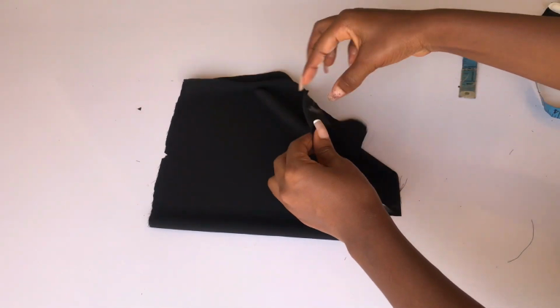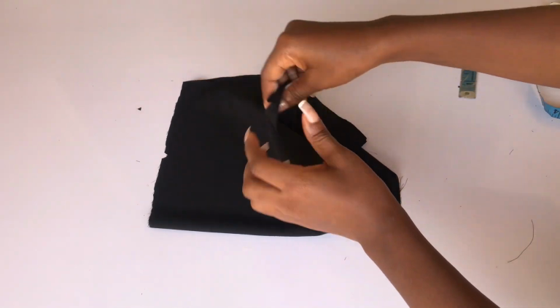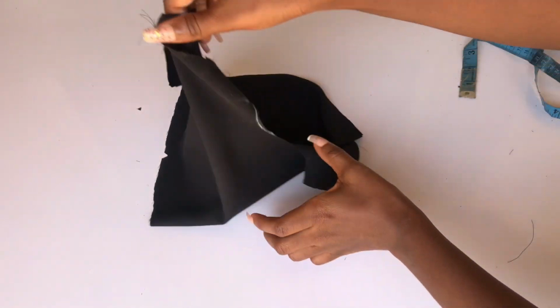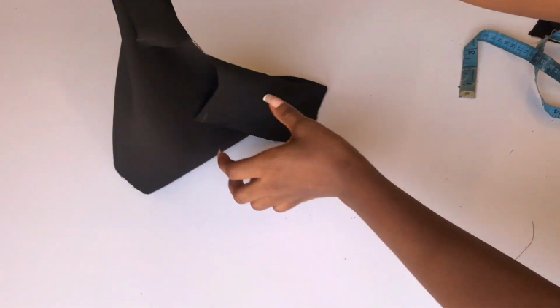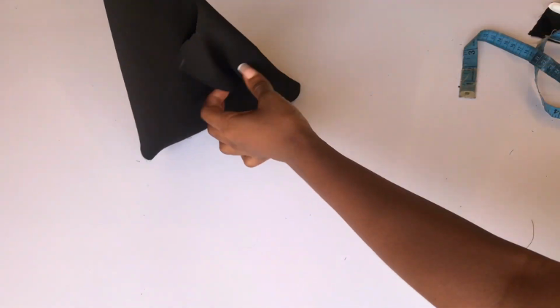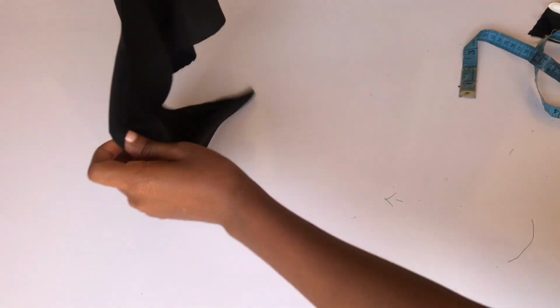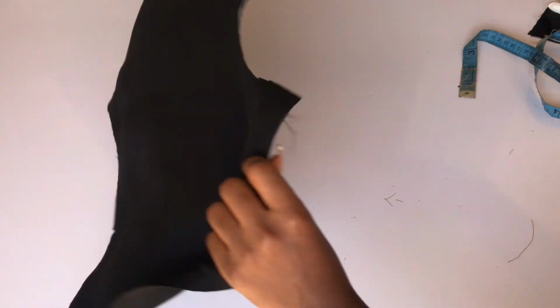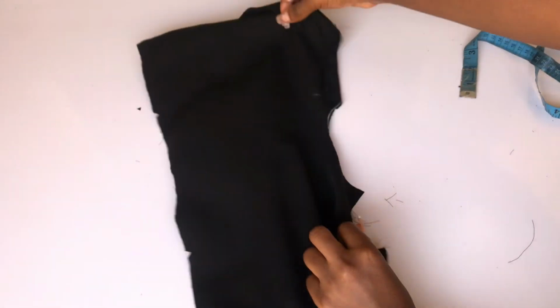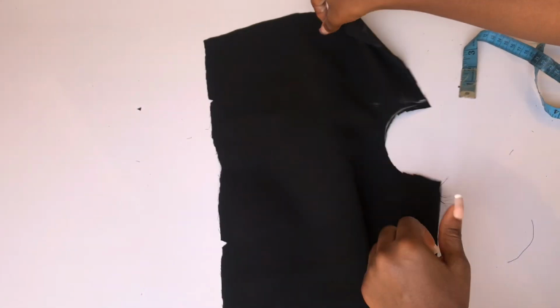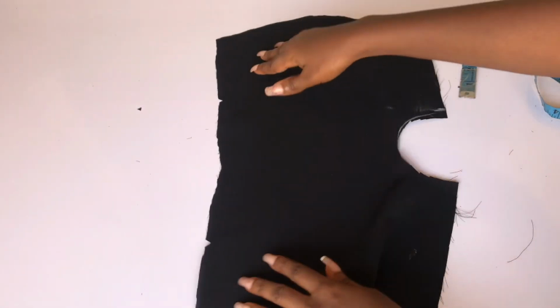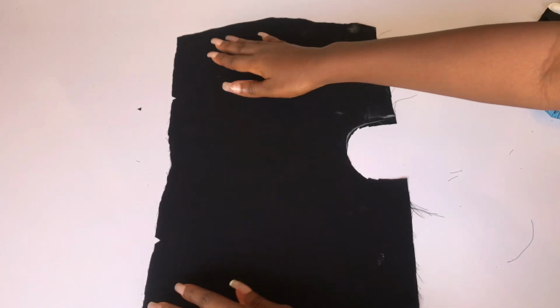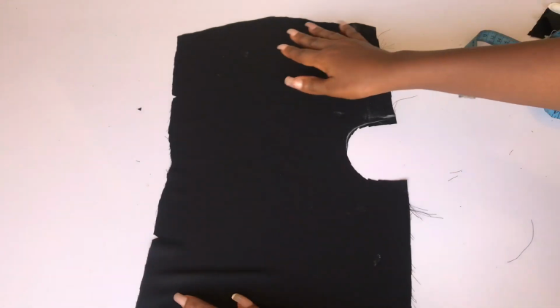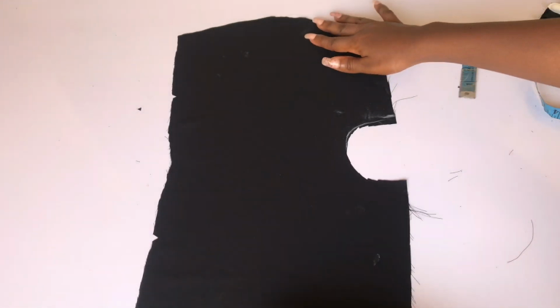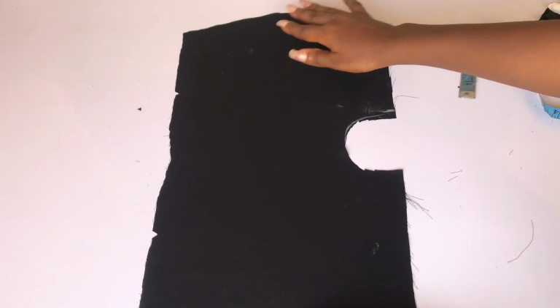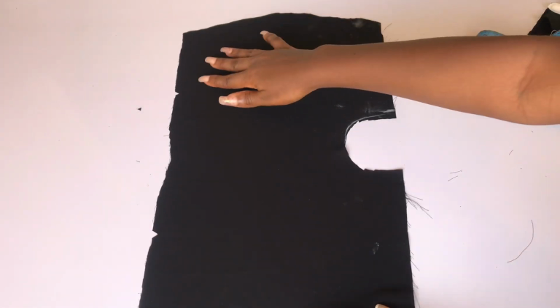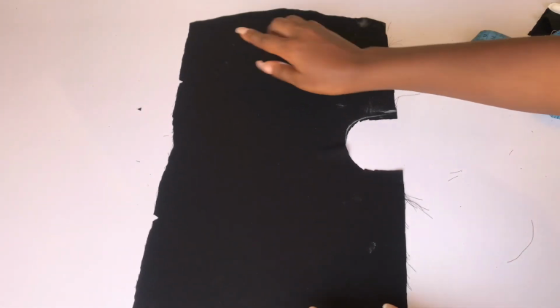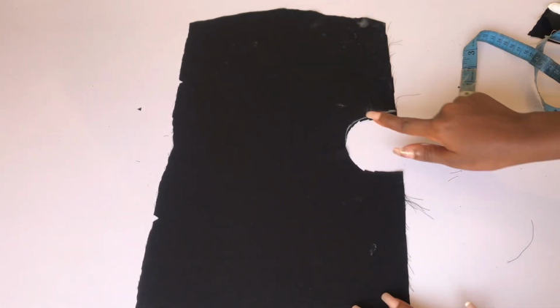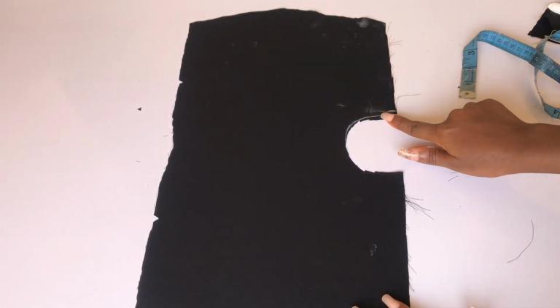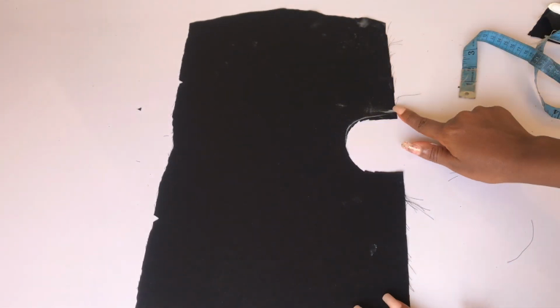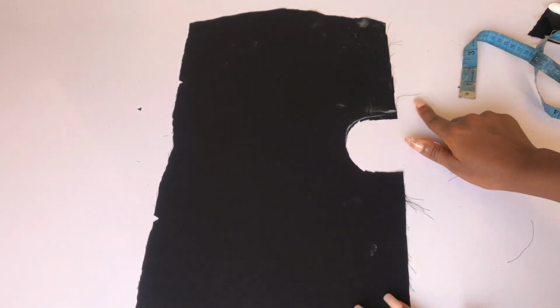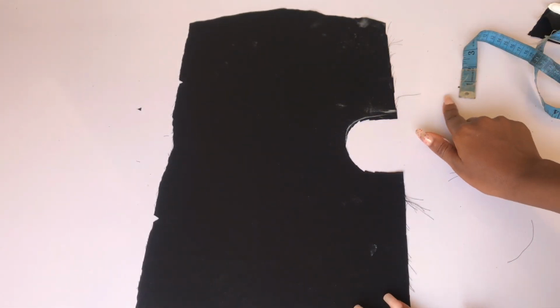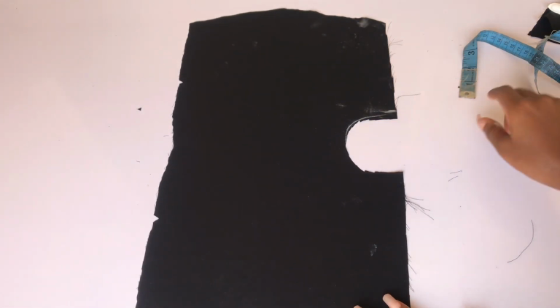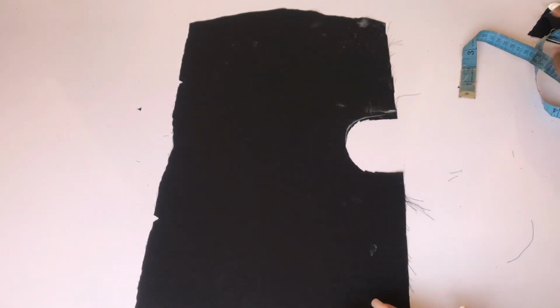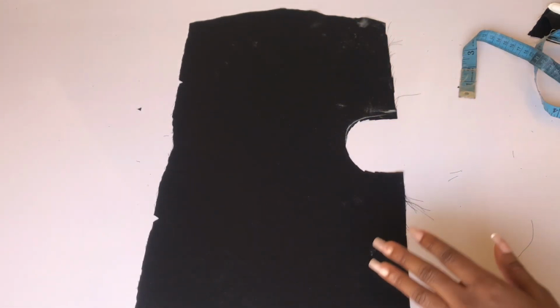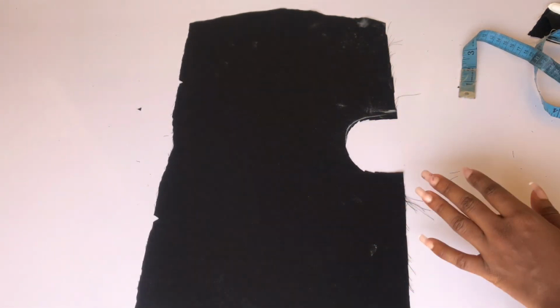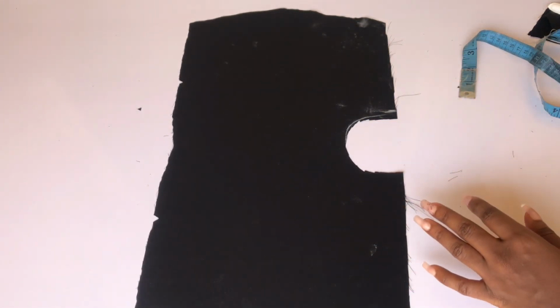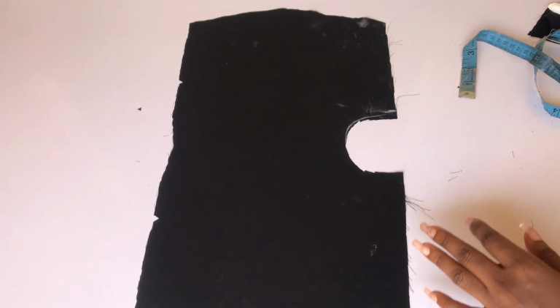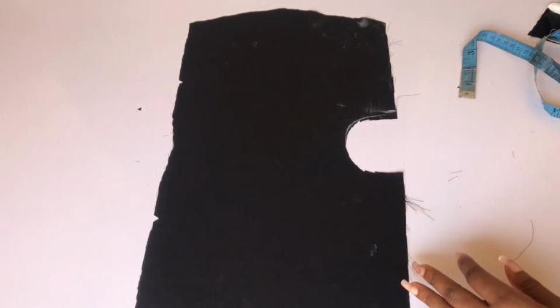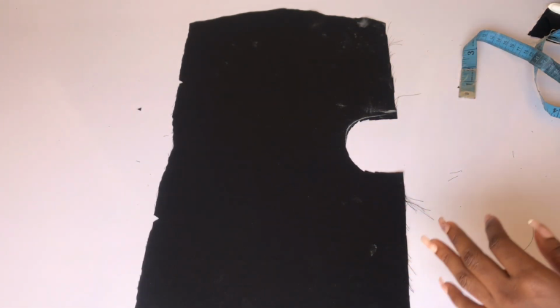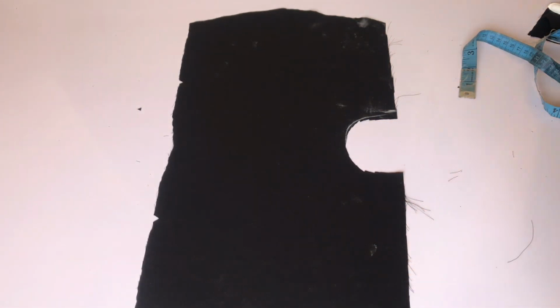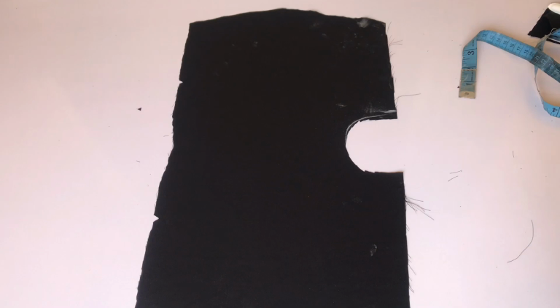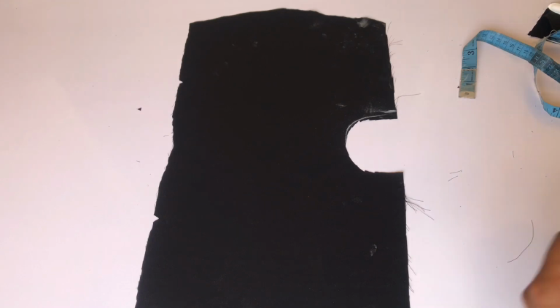After cutting, this is what I have. I'm going to place this on the lining piece and trace out the center piece.